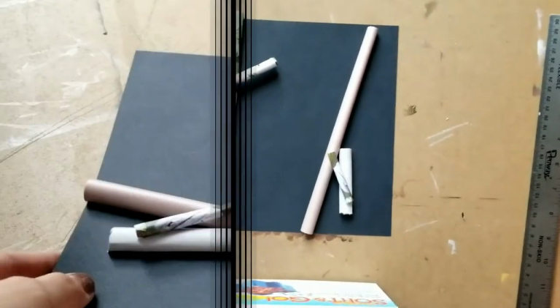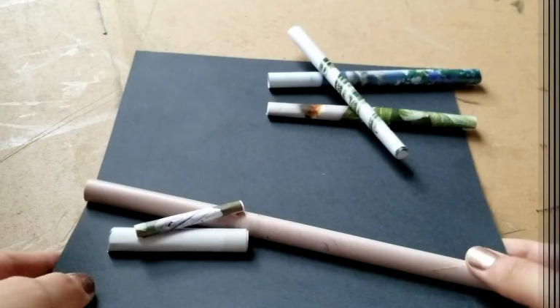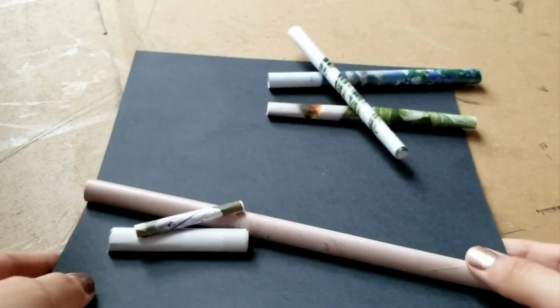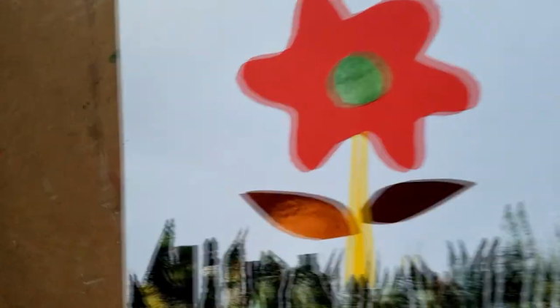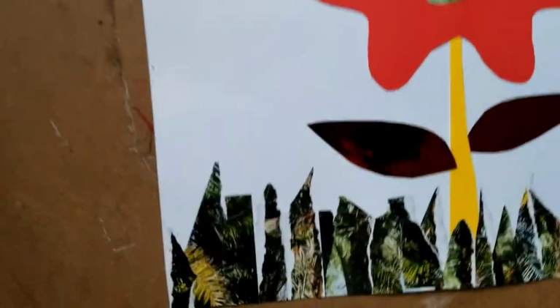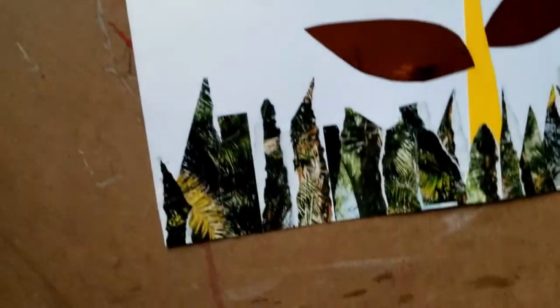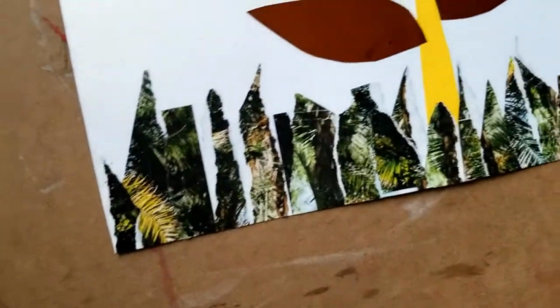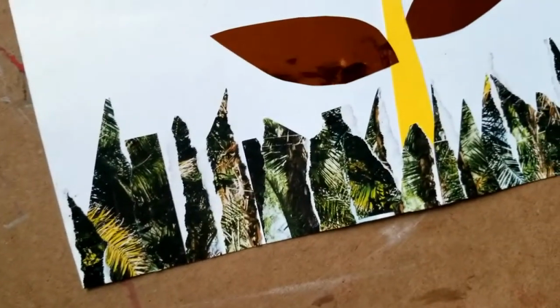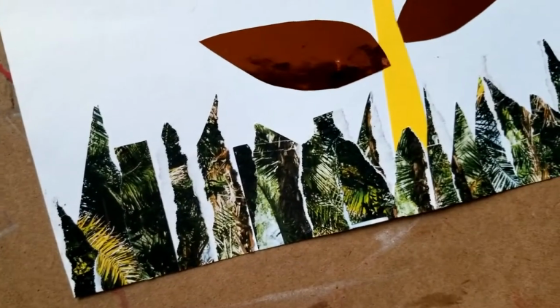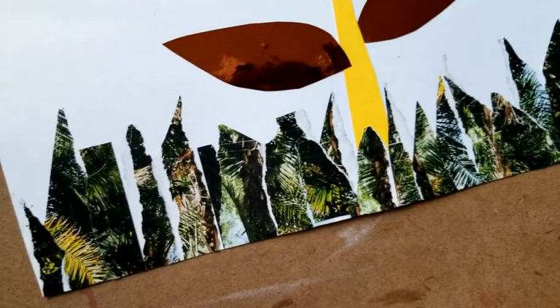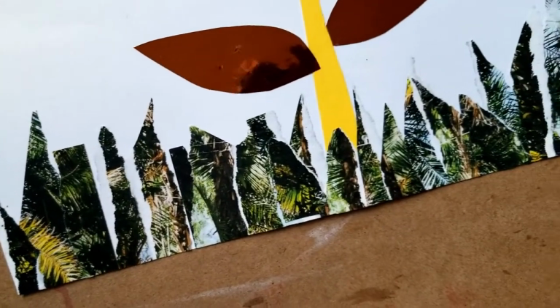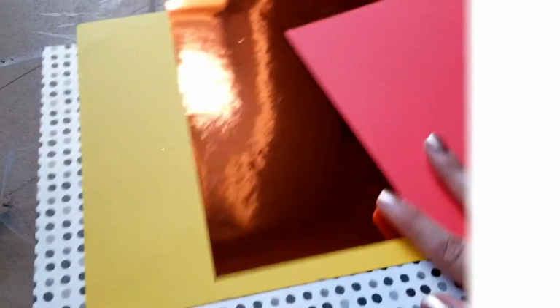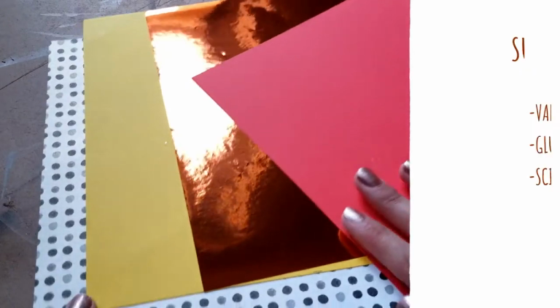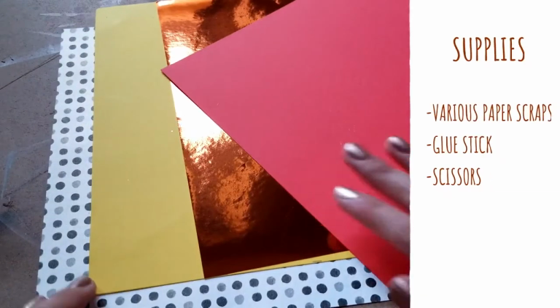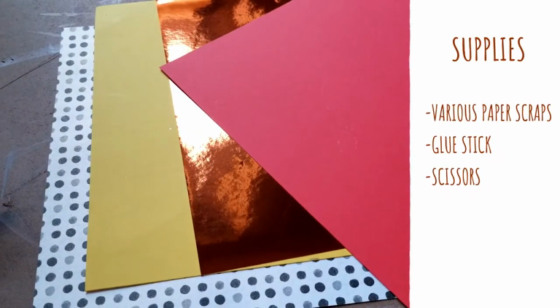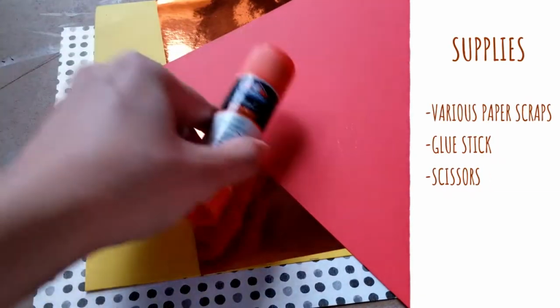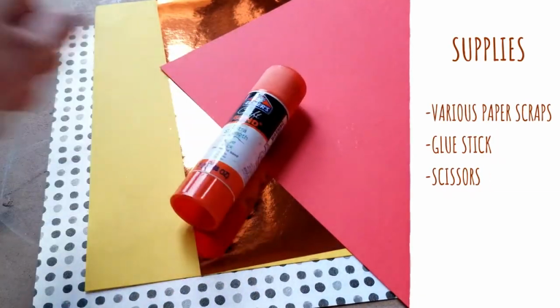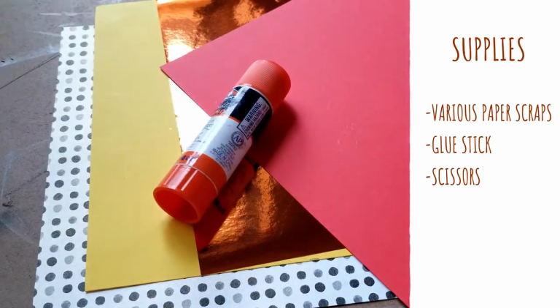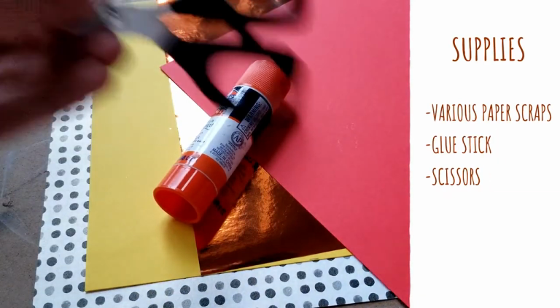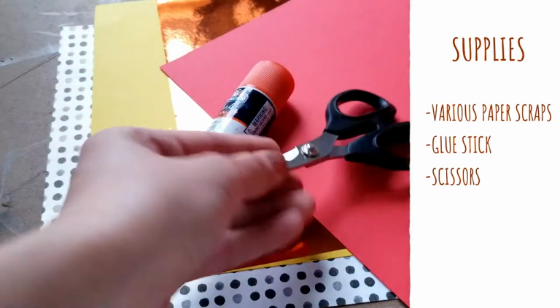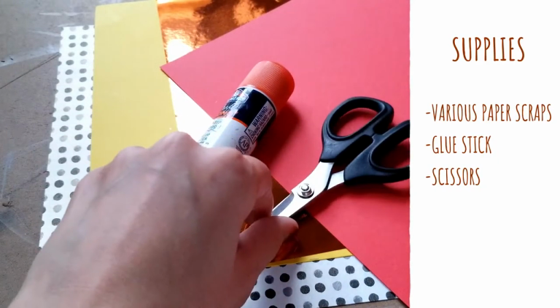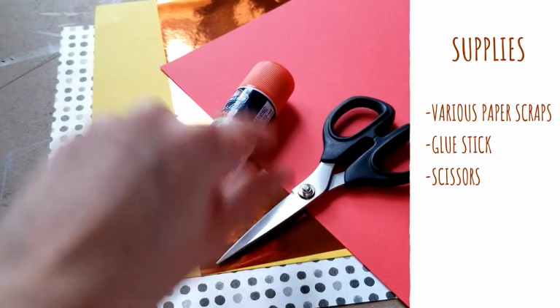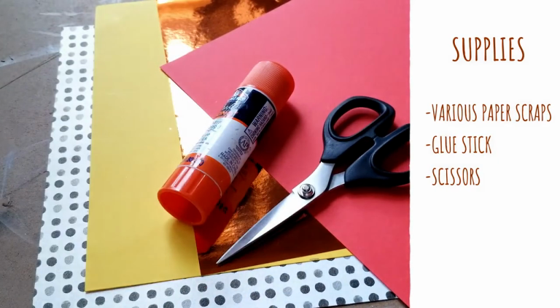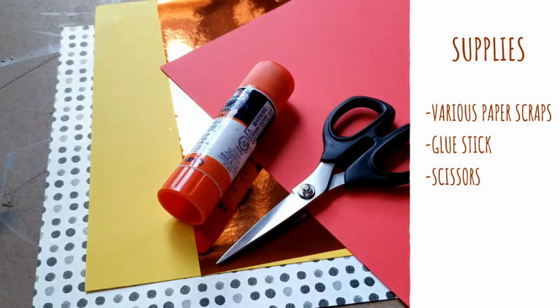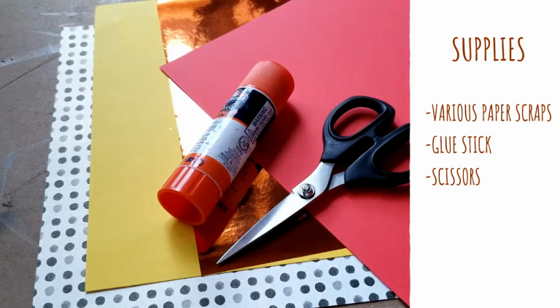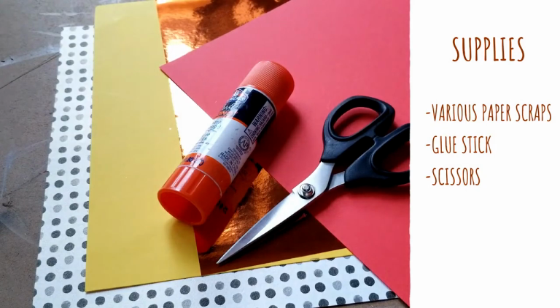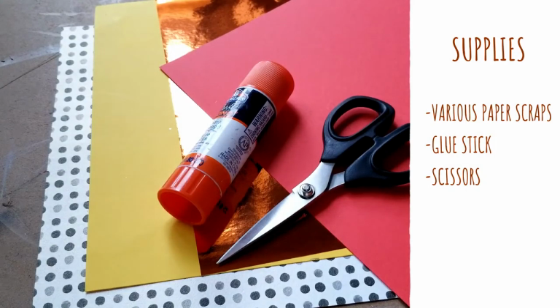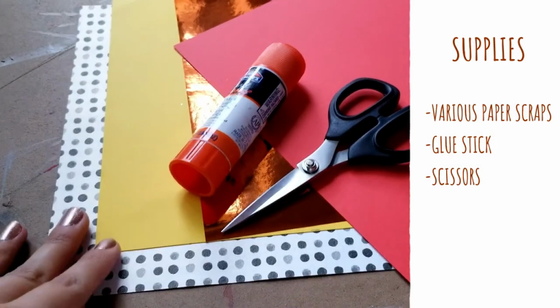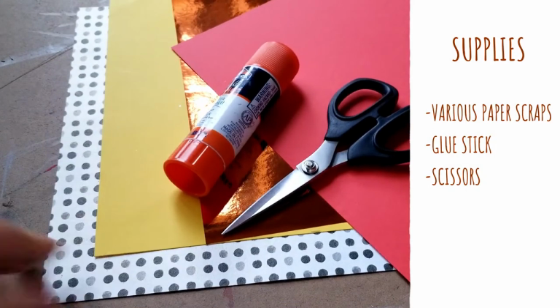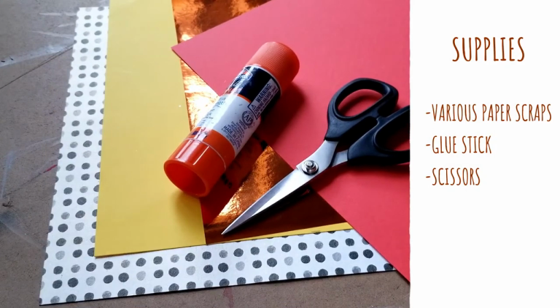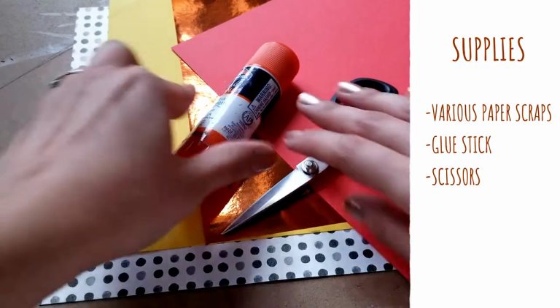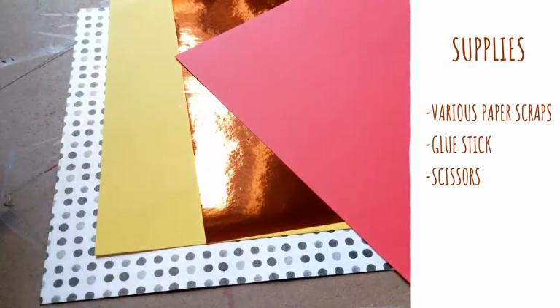For the second type of paper collage, it's going to be 2D. For the supplies, you will need various types of paper, a glue stick, and some scissors. For my paper, I made sure to find different types so I'd have different textures.